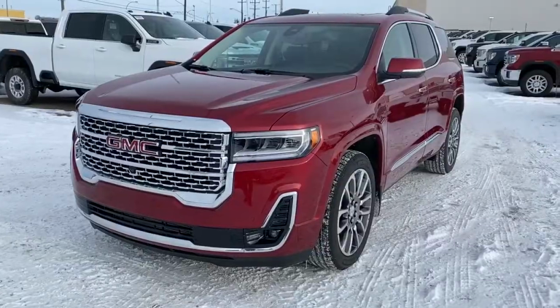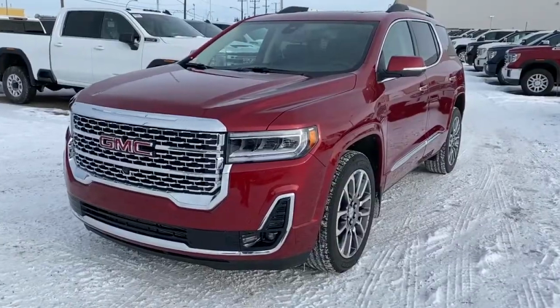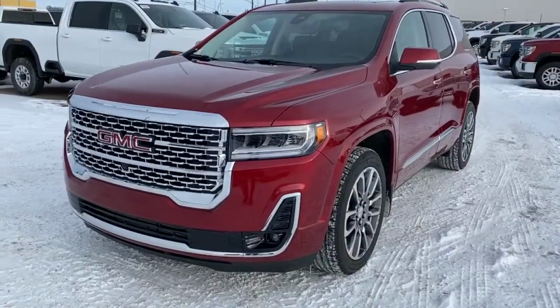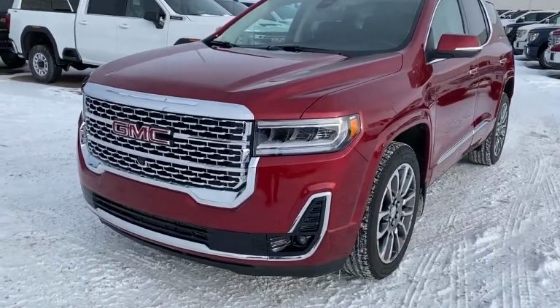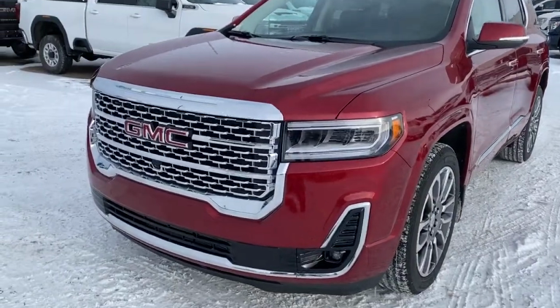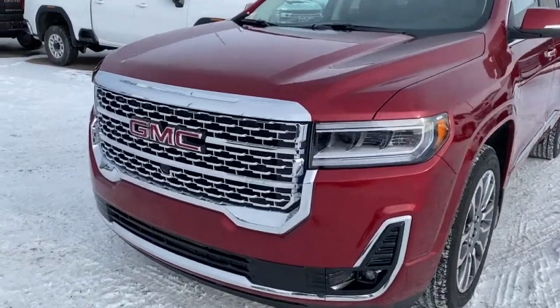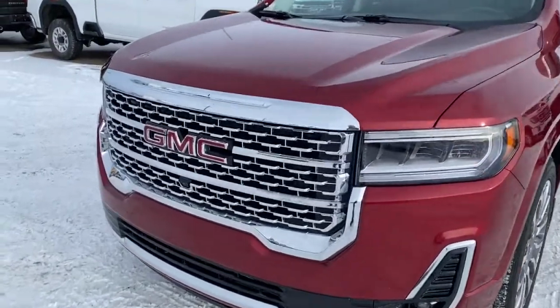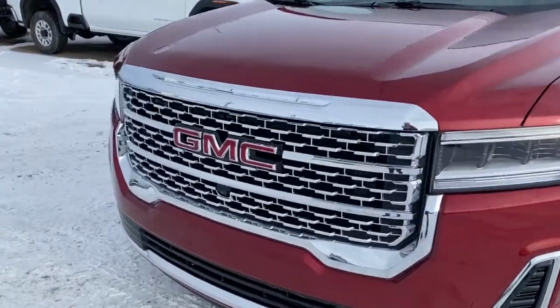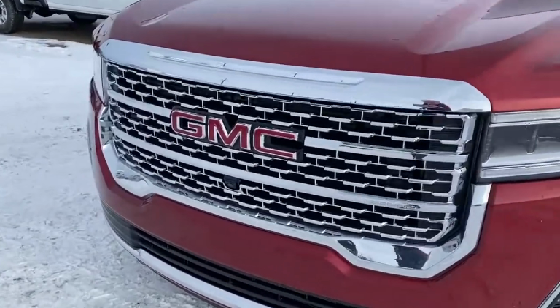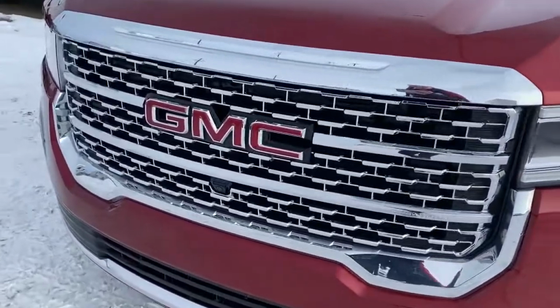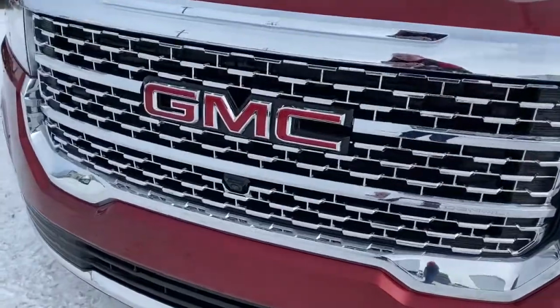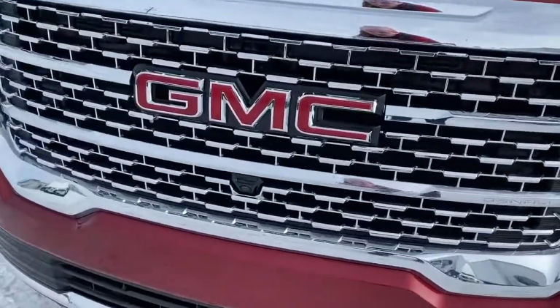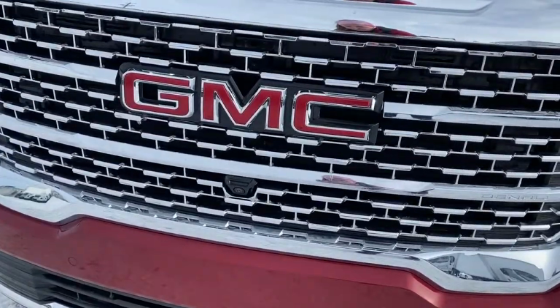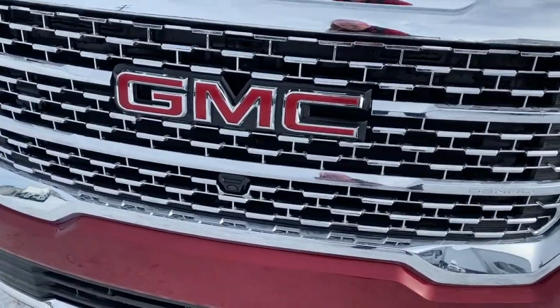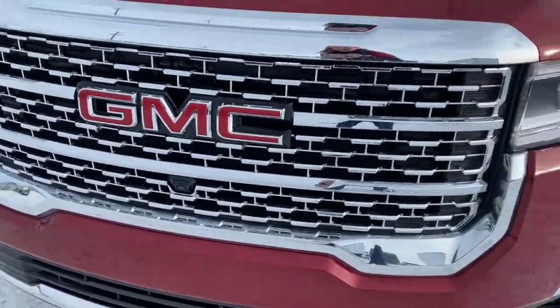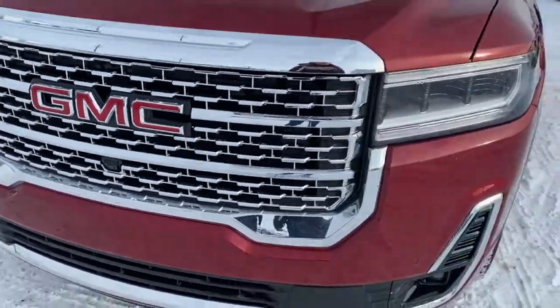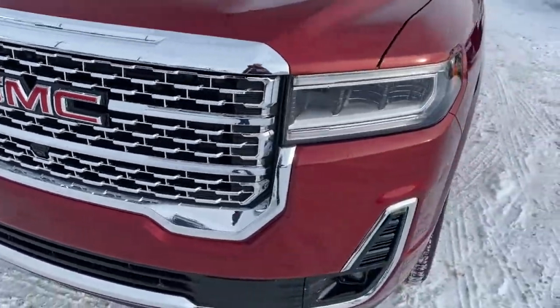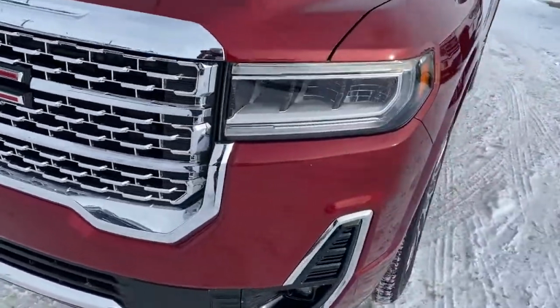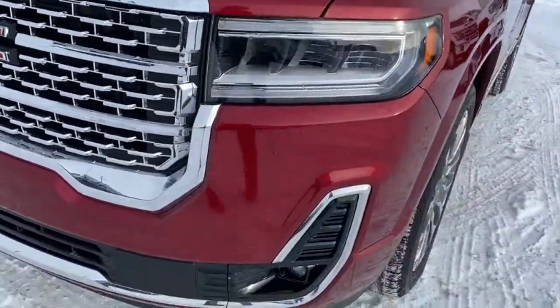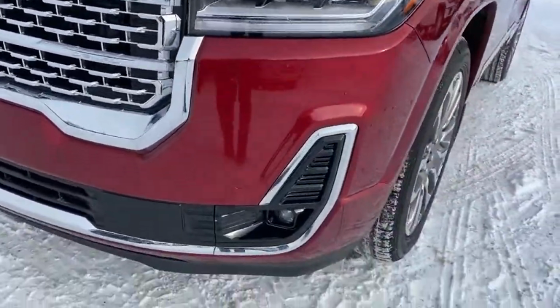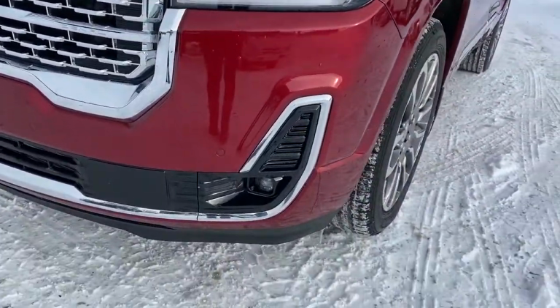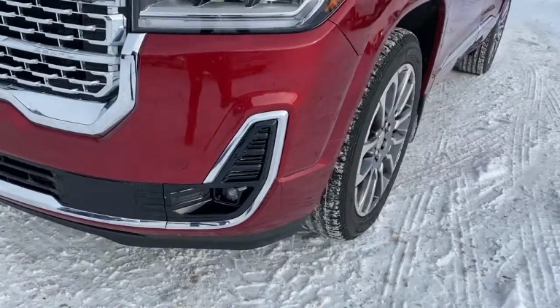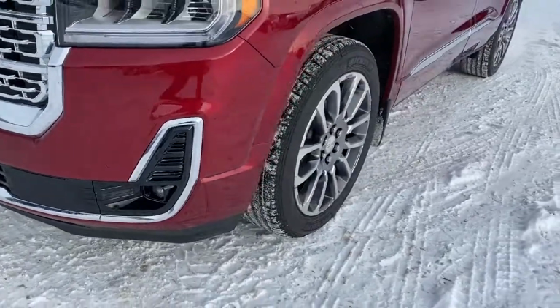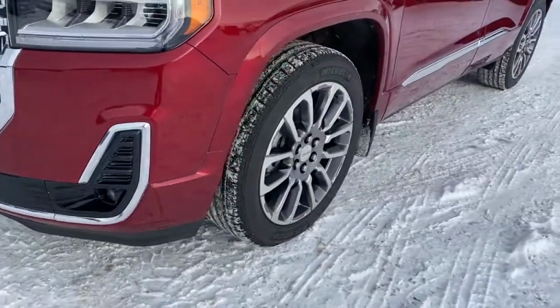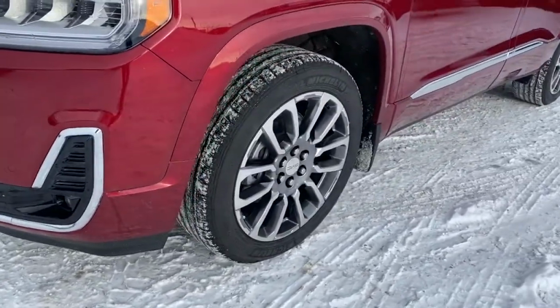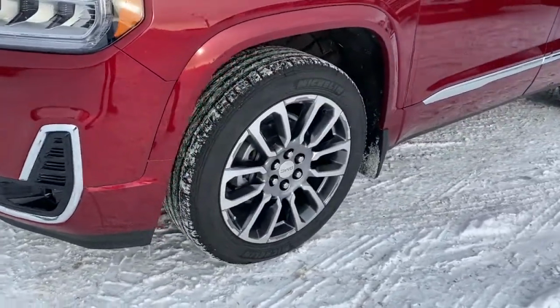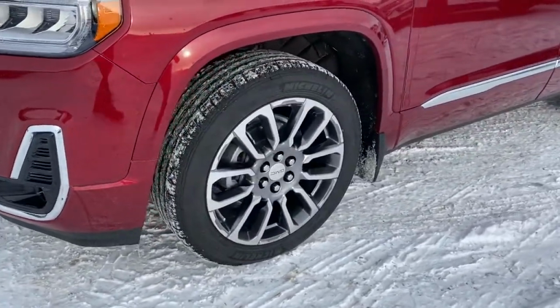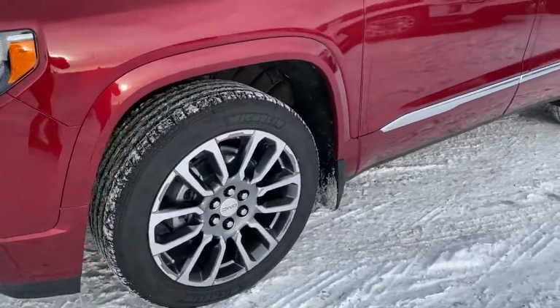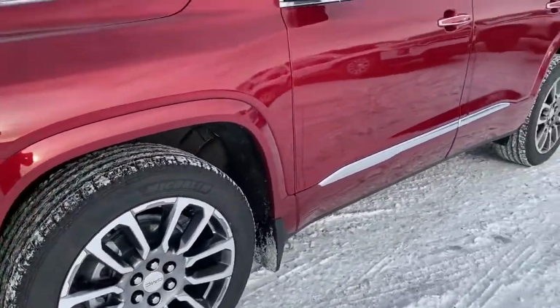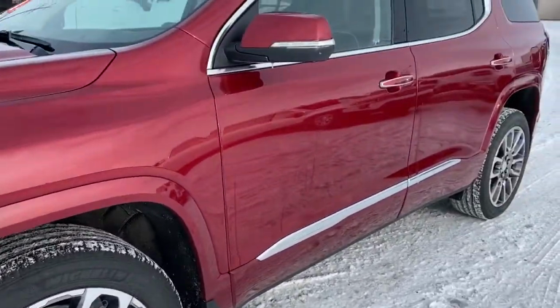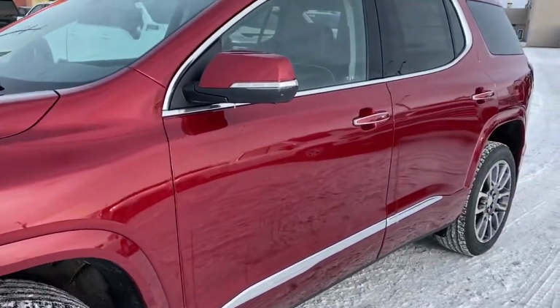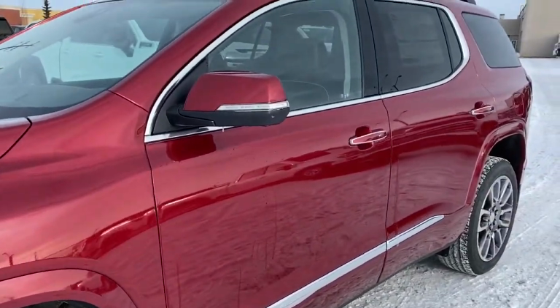At the front of the Acadia Denali we've got that unique Denali grille. We've also got a camera embedded in the front of the grille, fog lights, 20-inch wheels, and a 3.6 liter V6 engine under the hood.